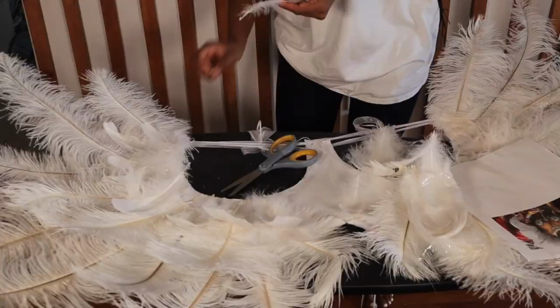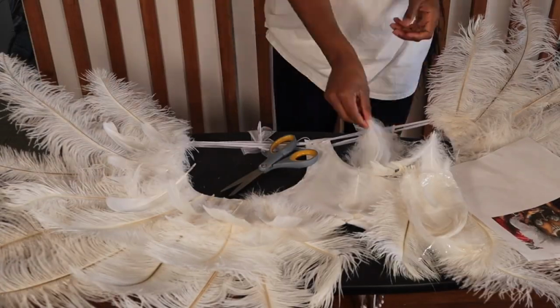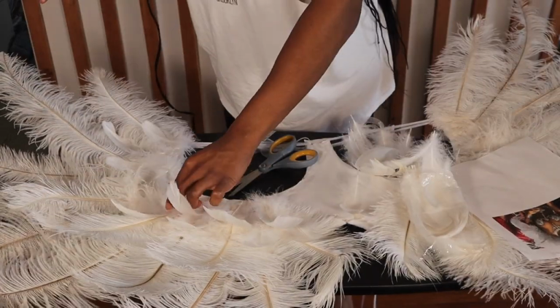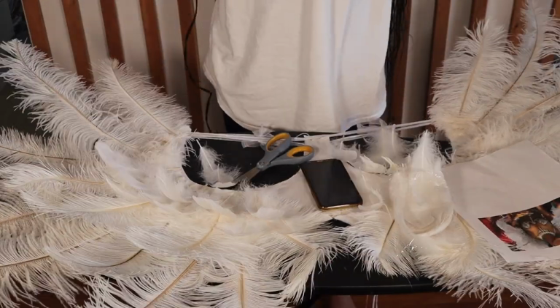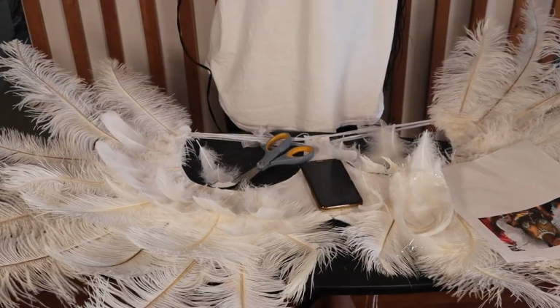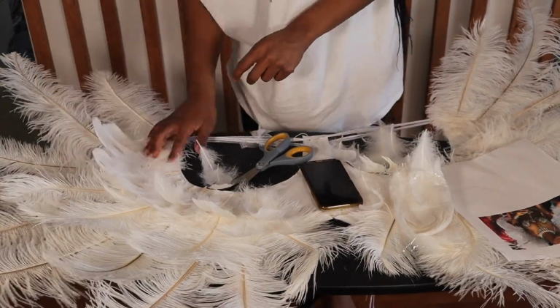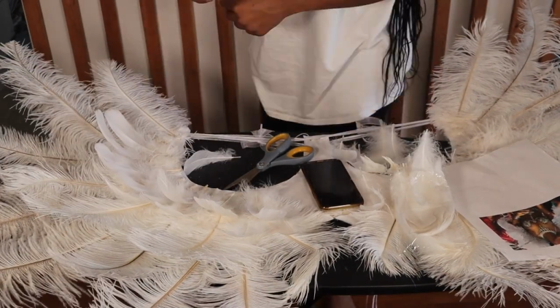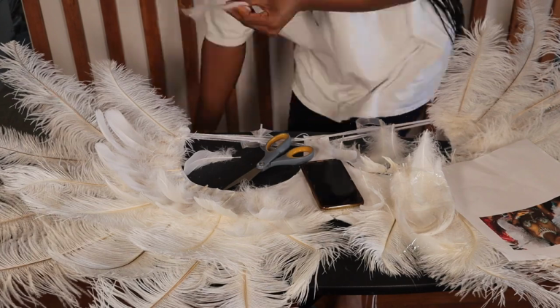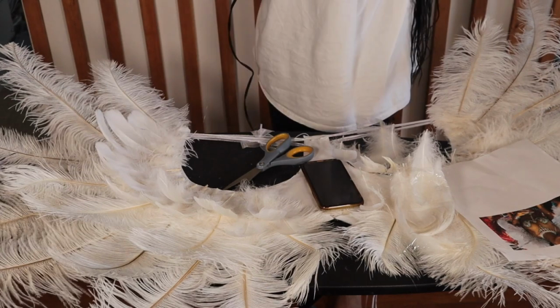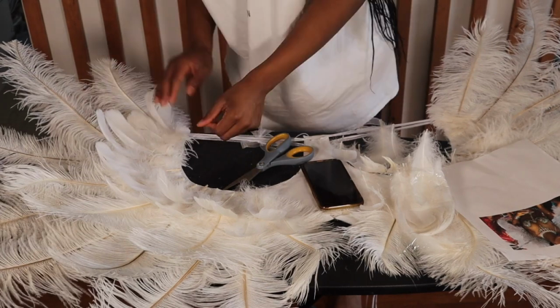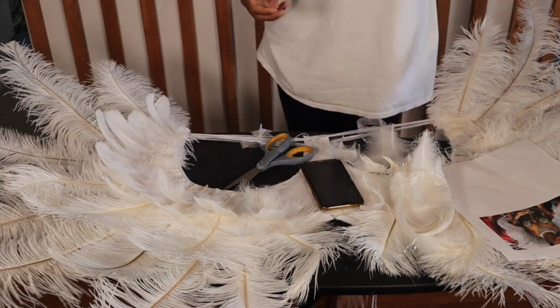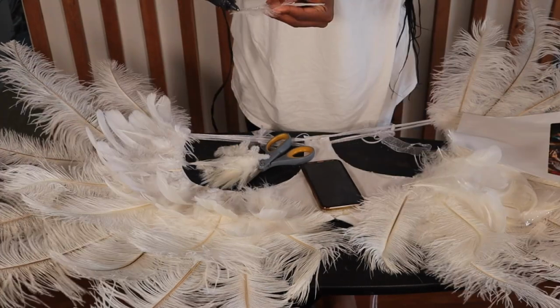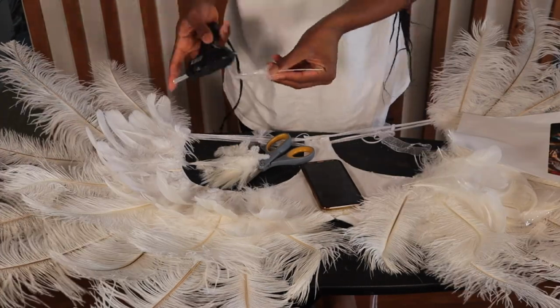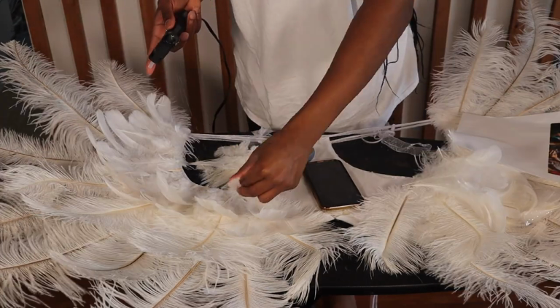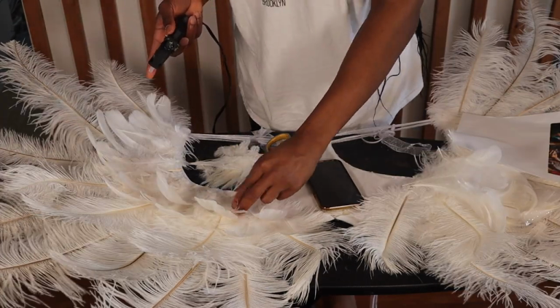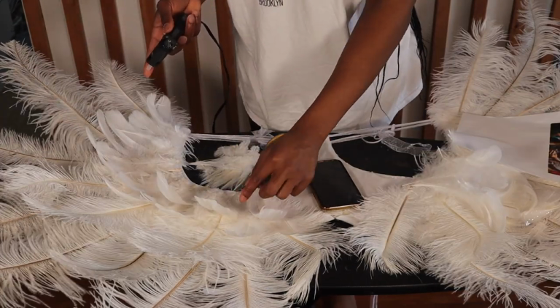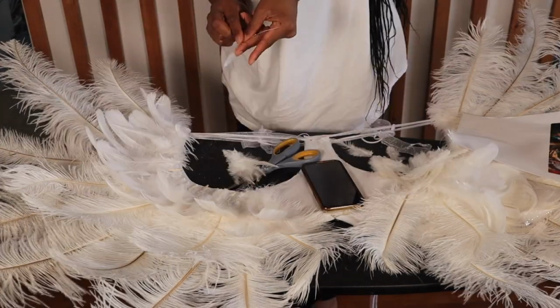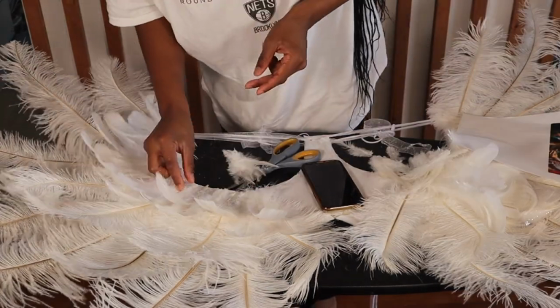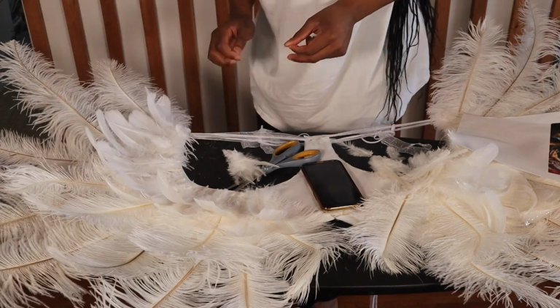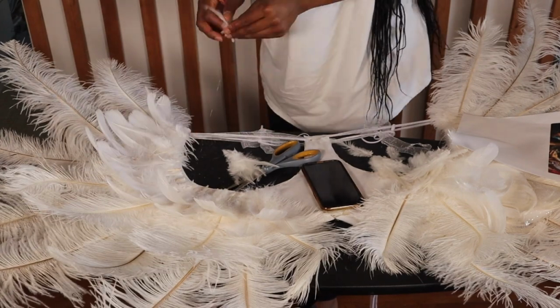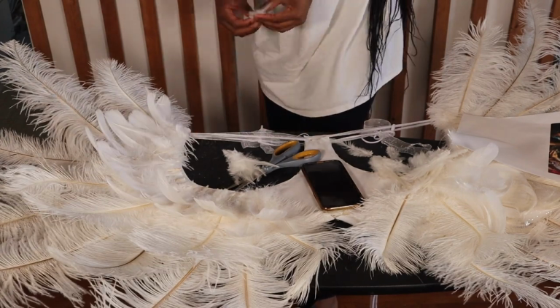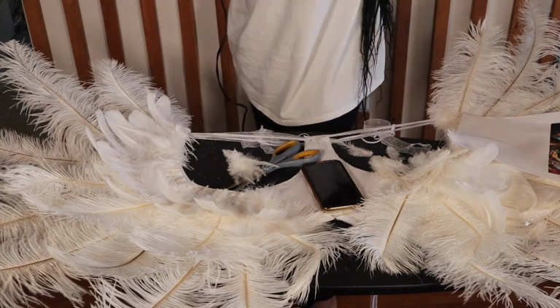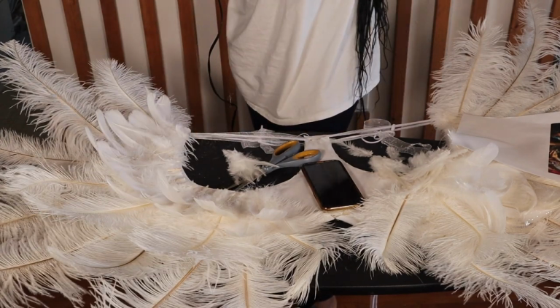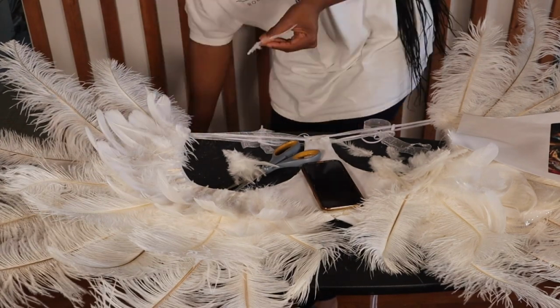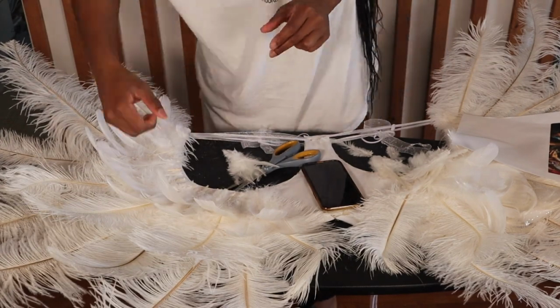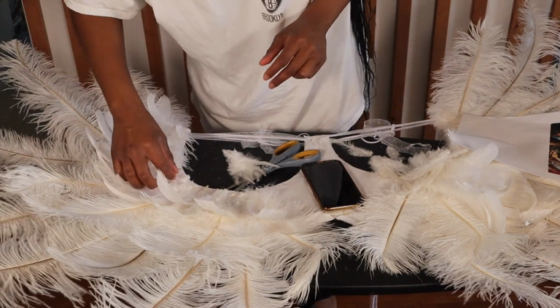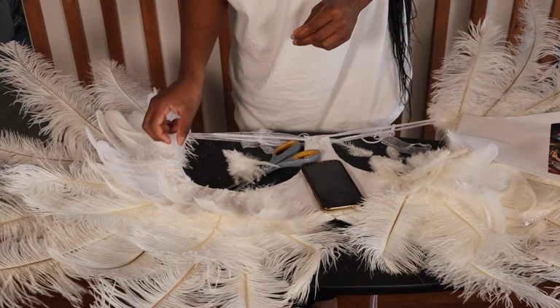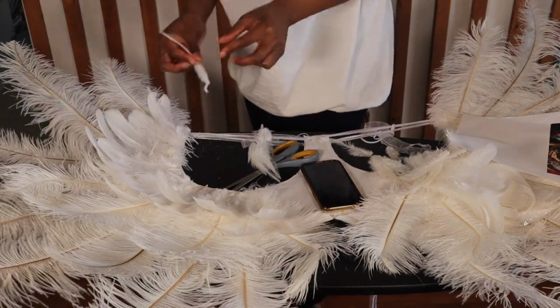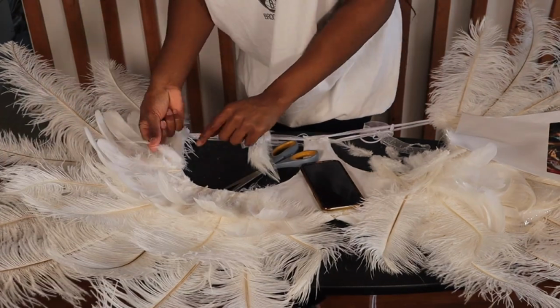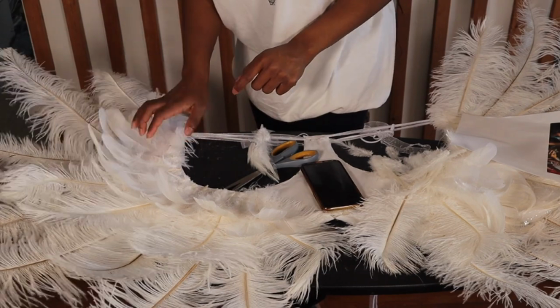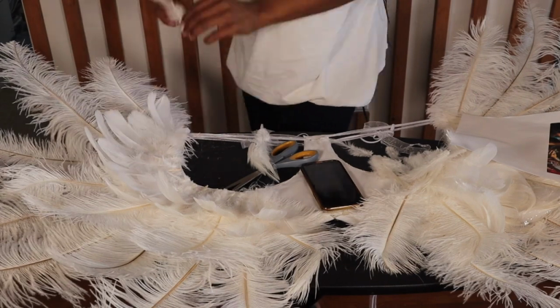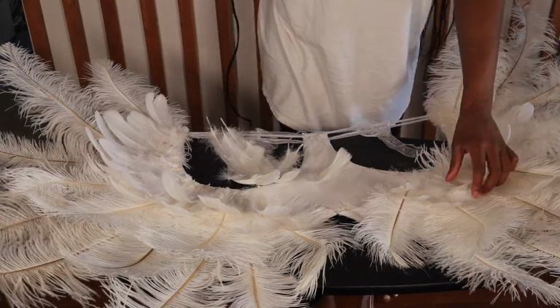Once those are glued down, I'm going to lay out where I want the goose feathers to be and glue them down with the hot glue gun. I'm using six to seven rooster feathers to fill in a couple of the gaps and add dimension to the wings. You definitely don't have to add these, but I thought they were a cute little addition.